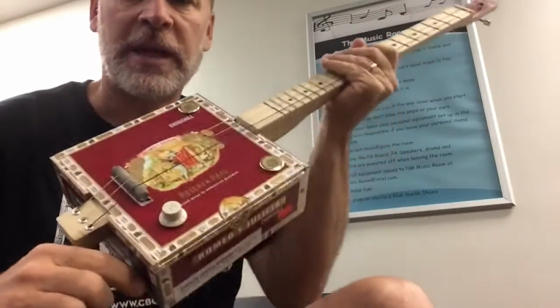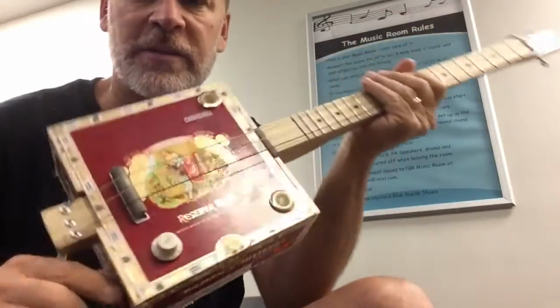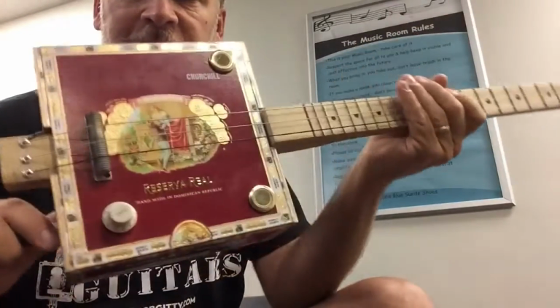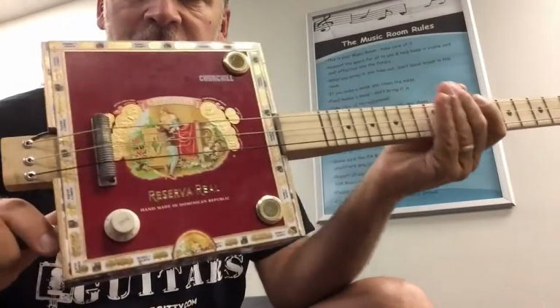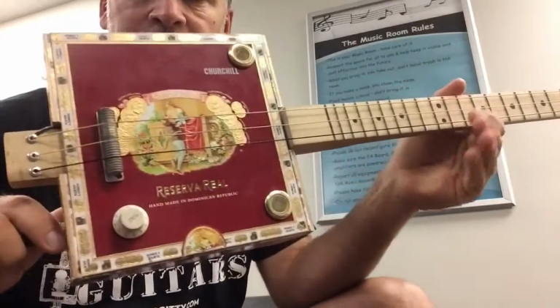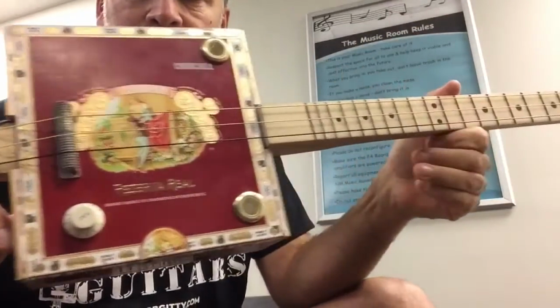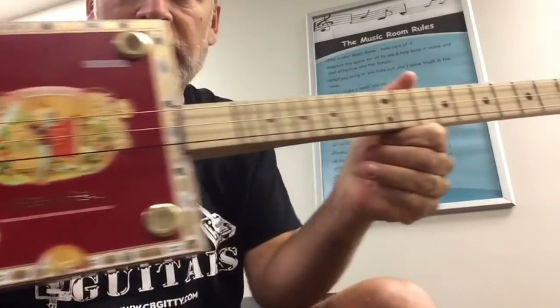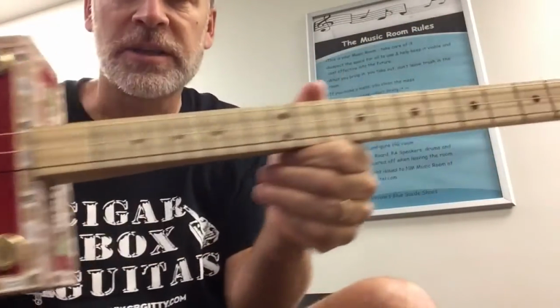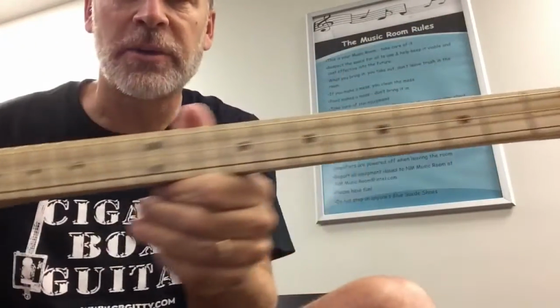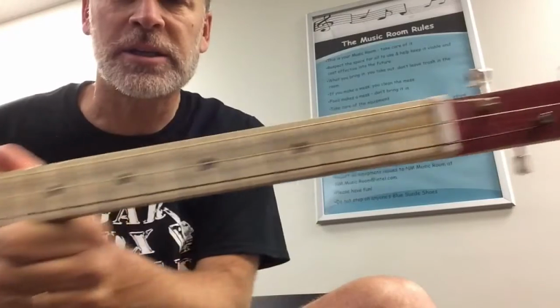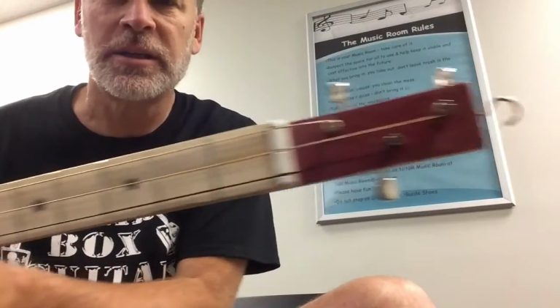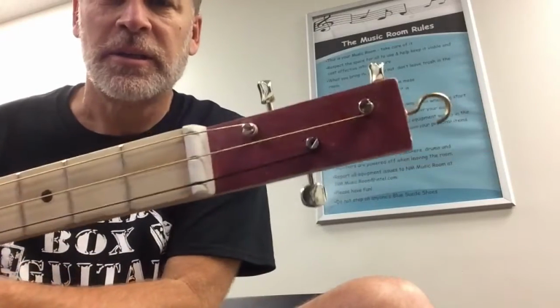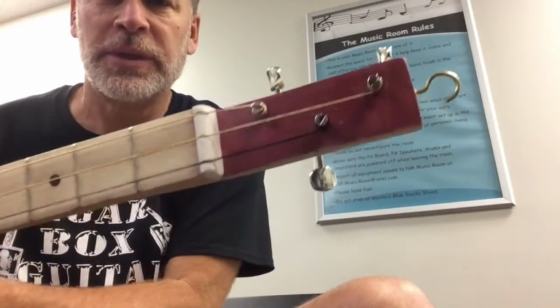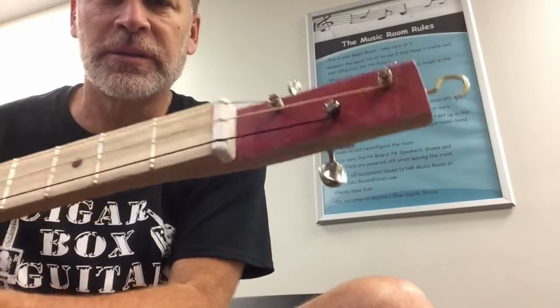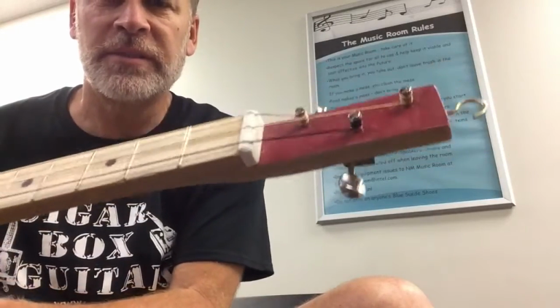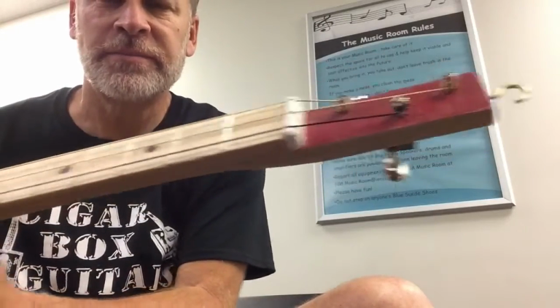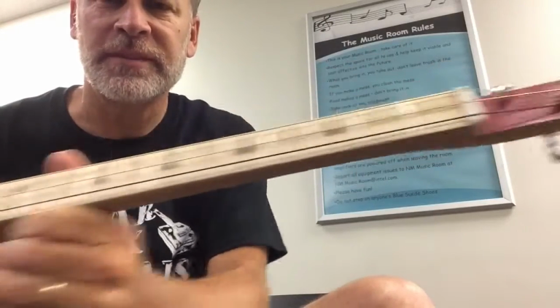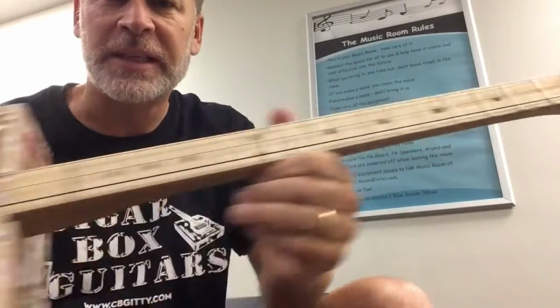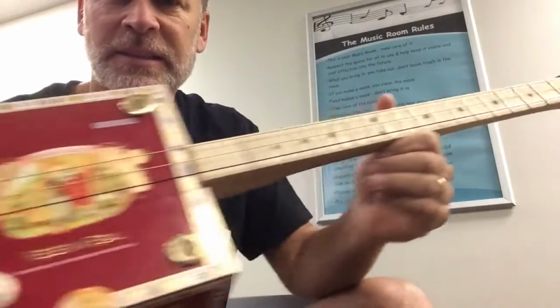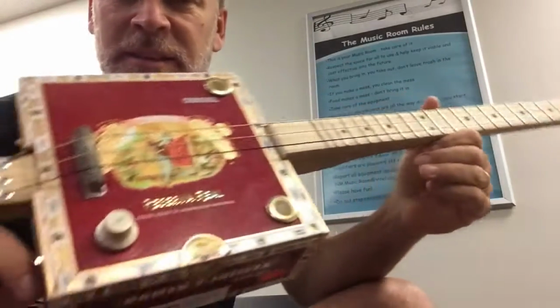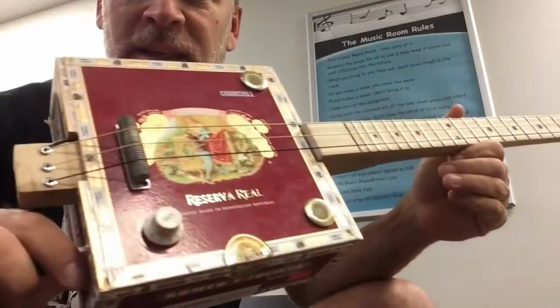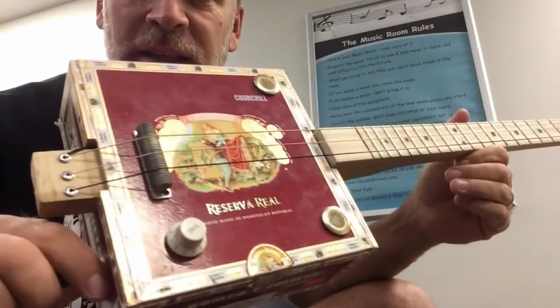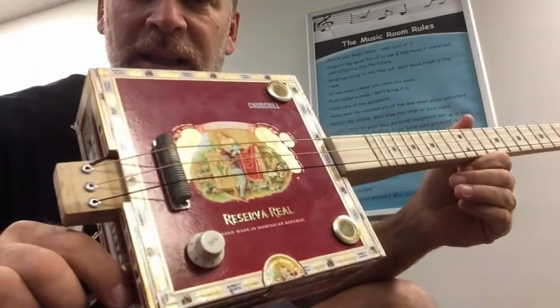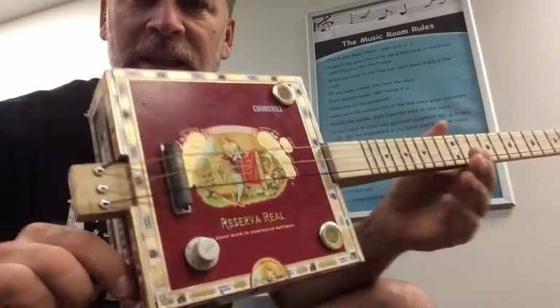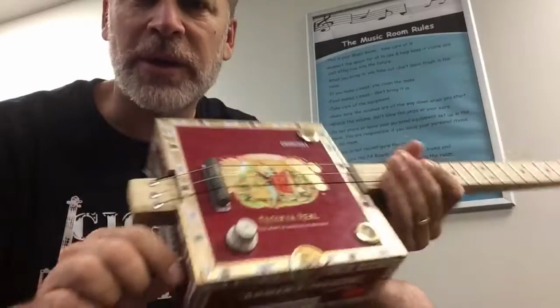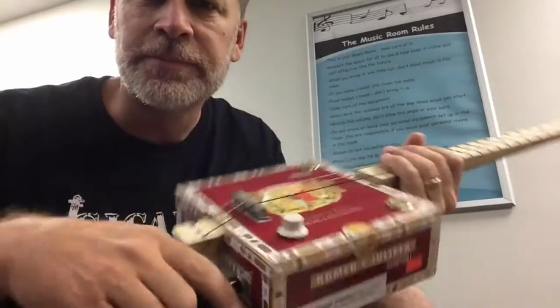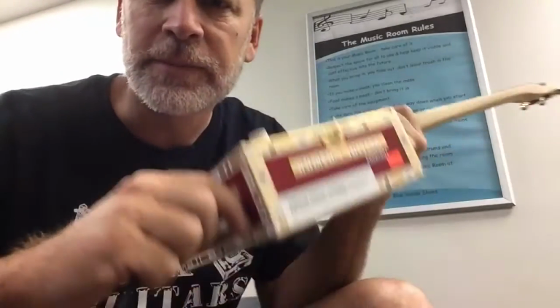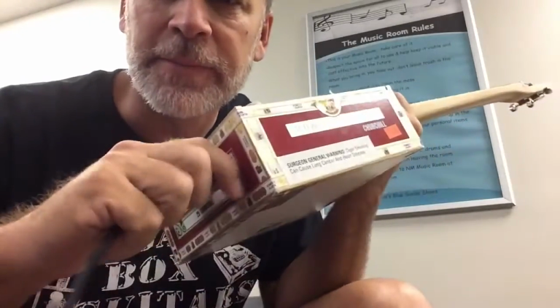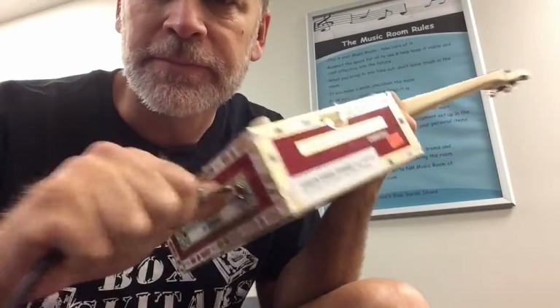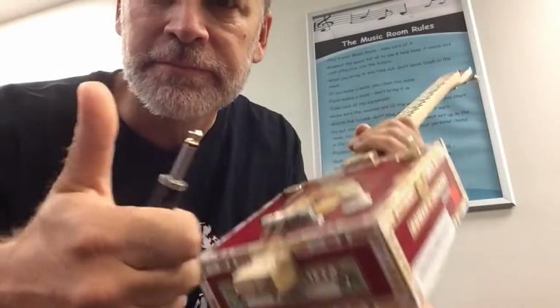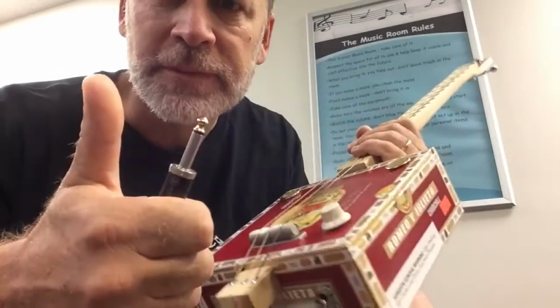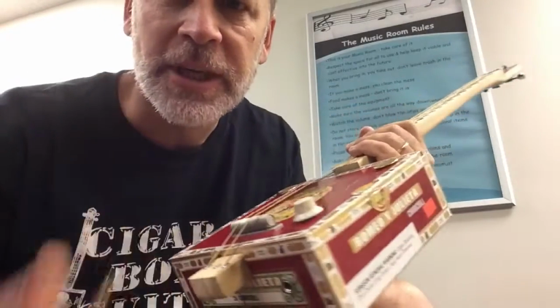There you have it — my very first cigar box build. I think I can do better. Alright, see you guys.